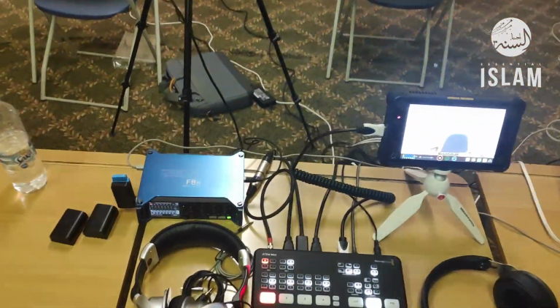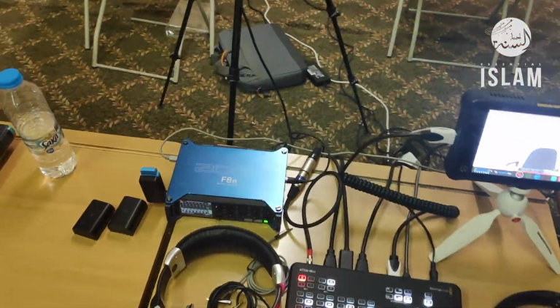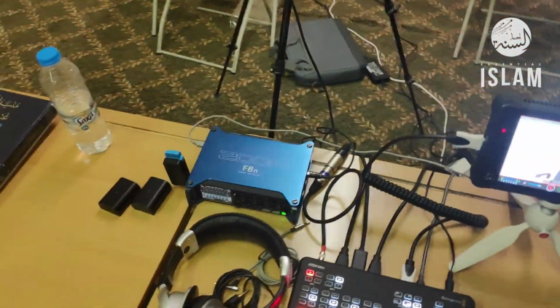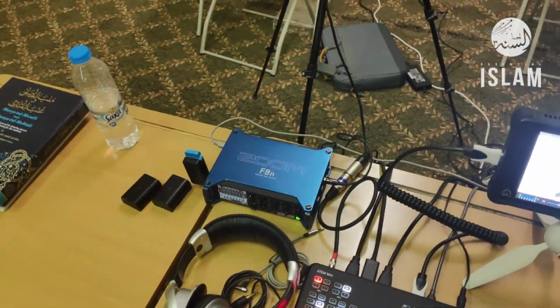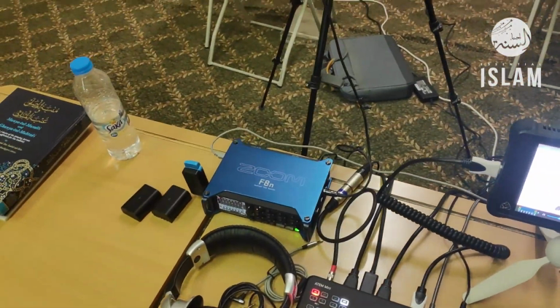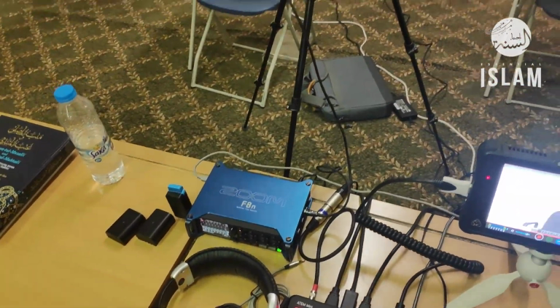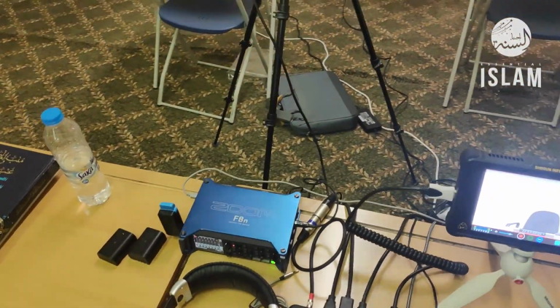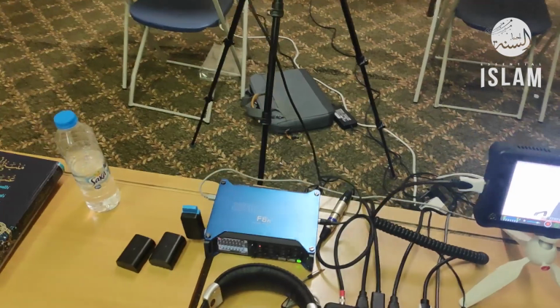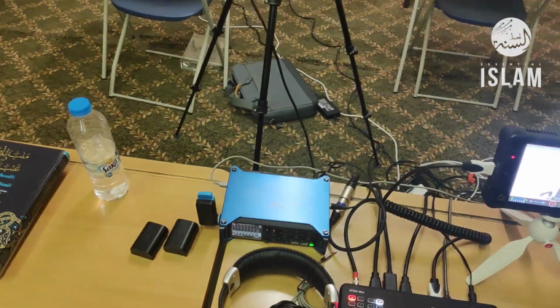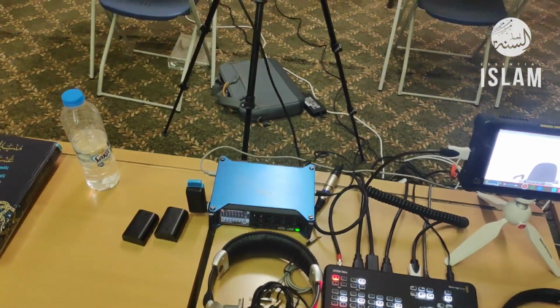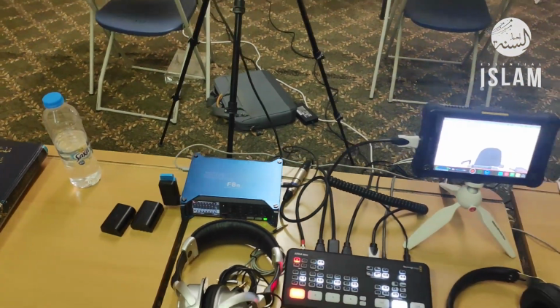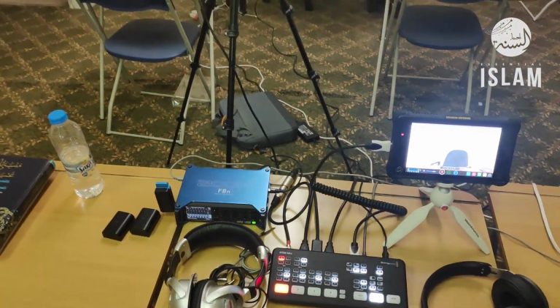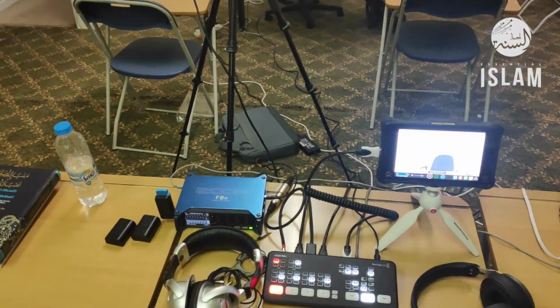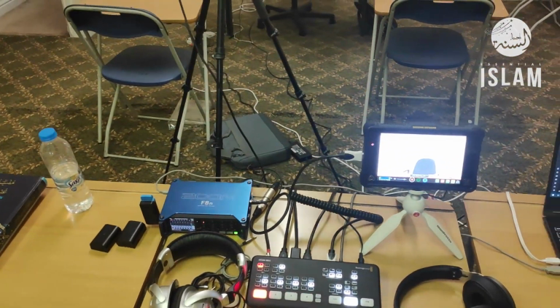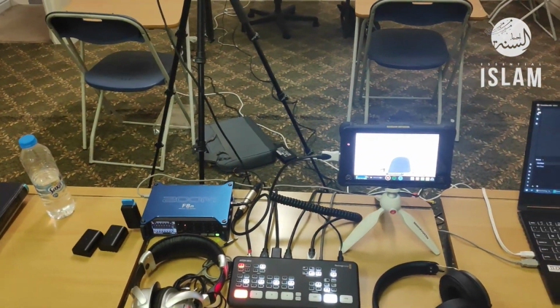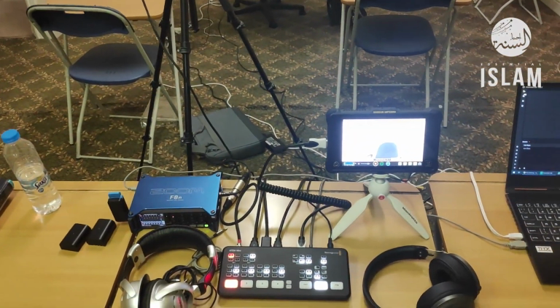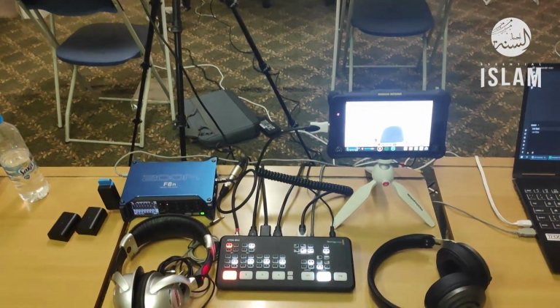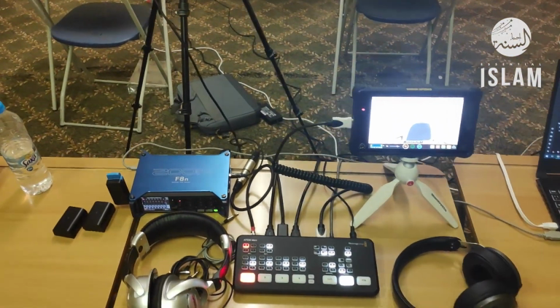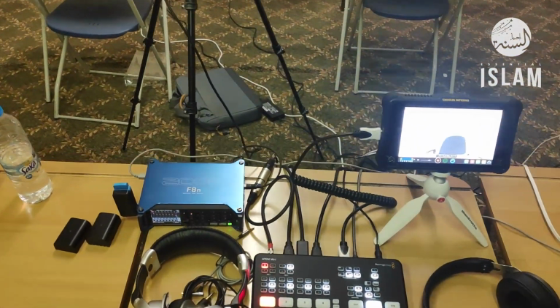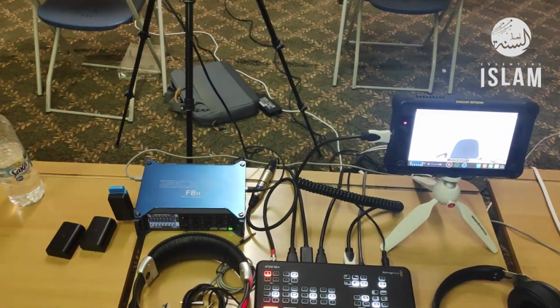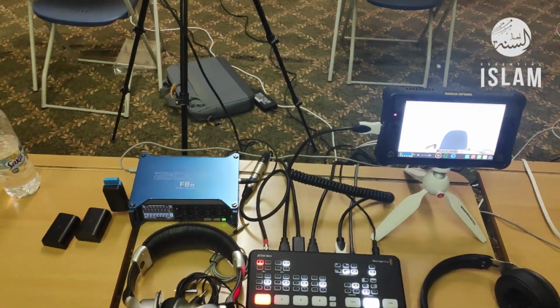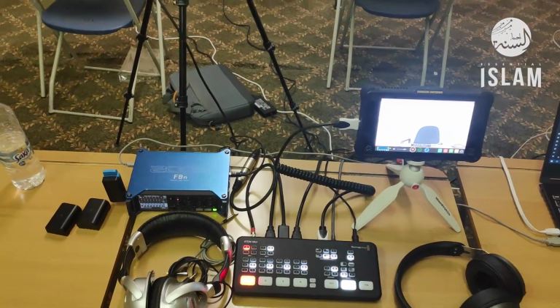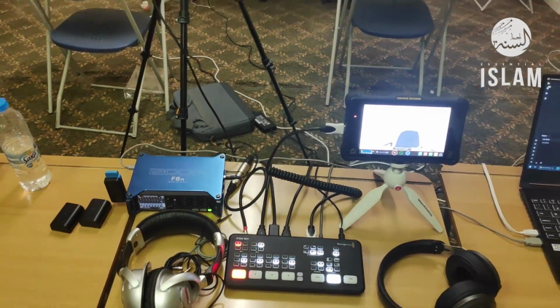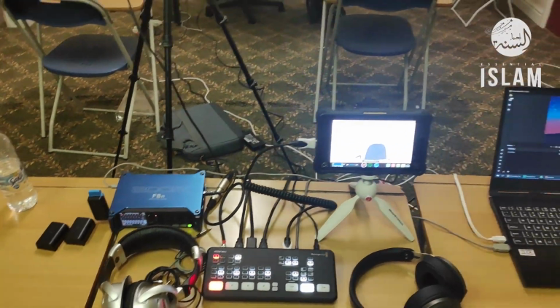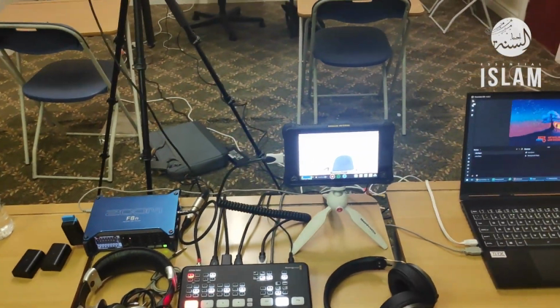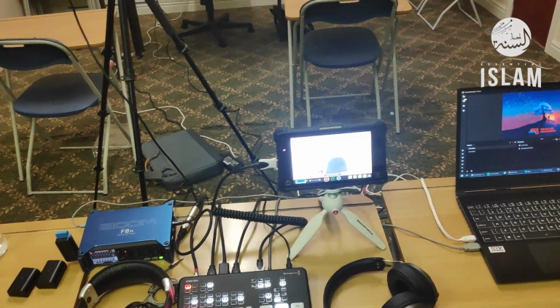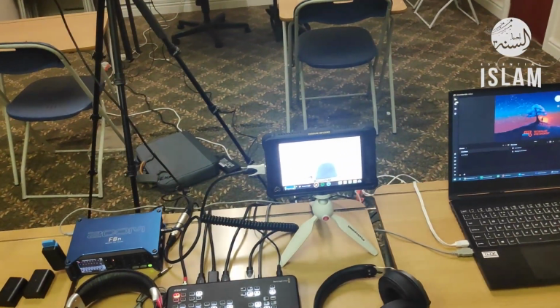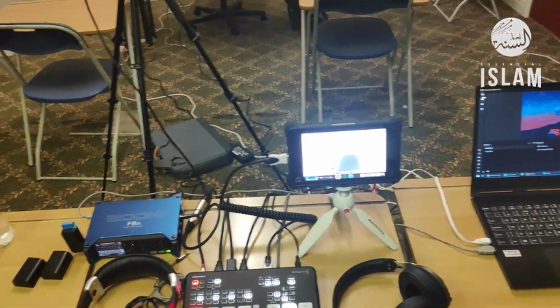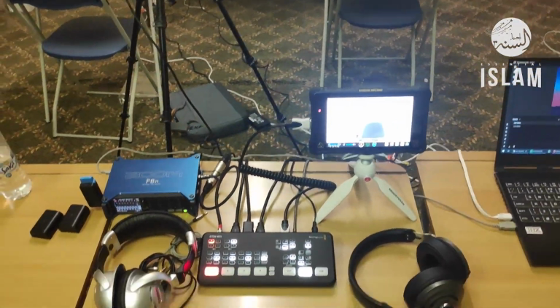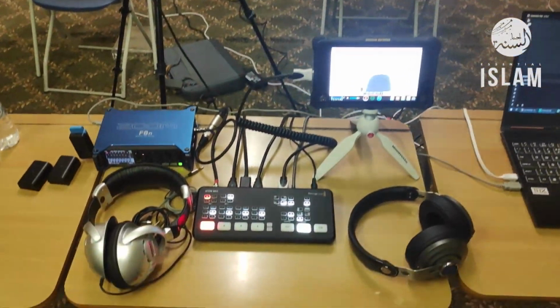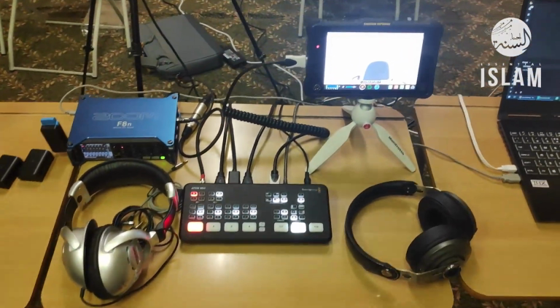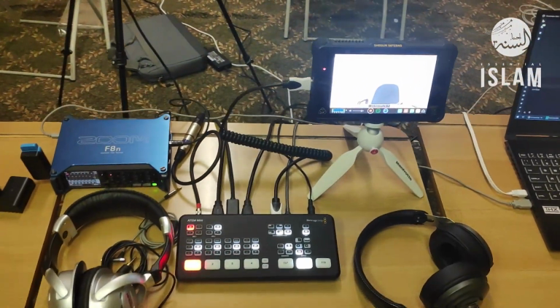We've got a new recorder, the Zoom F8N, which allows us to get broadcast quality audio both for the live stream and for the on-demand content. When we take it into post, it gives us really crisp sound.